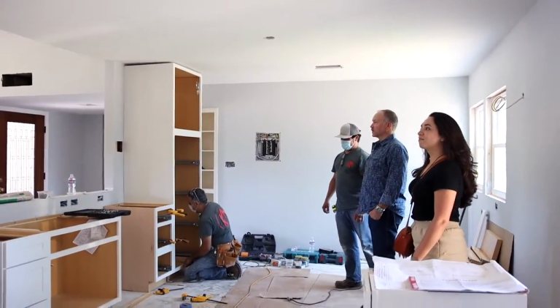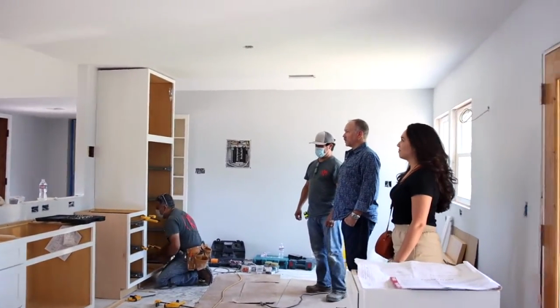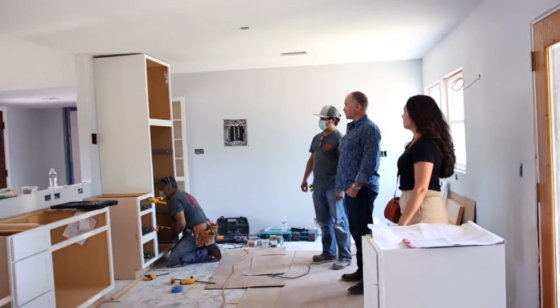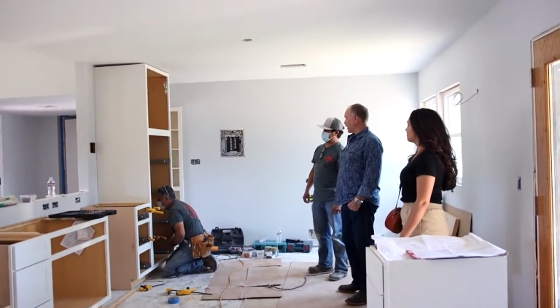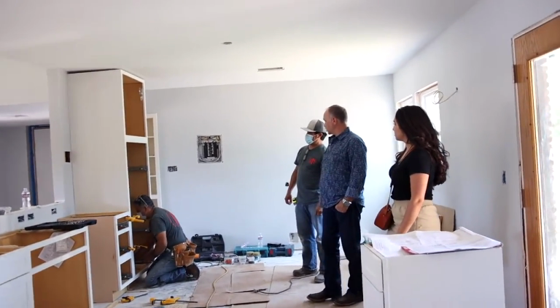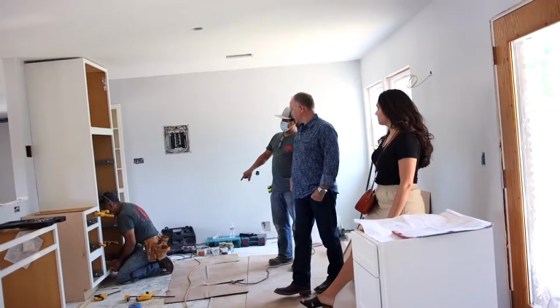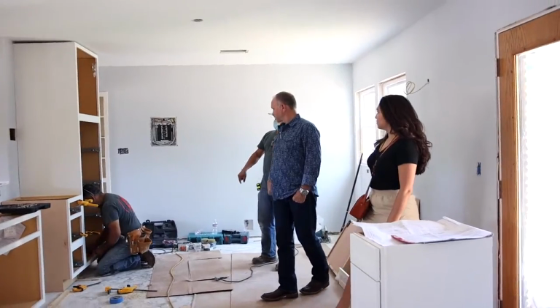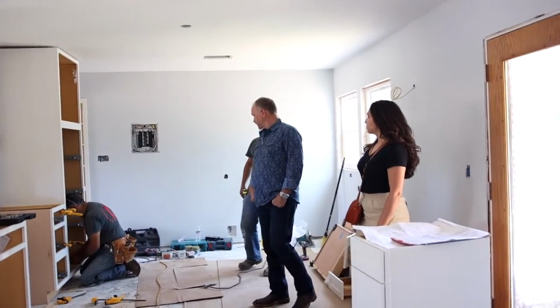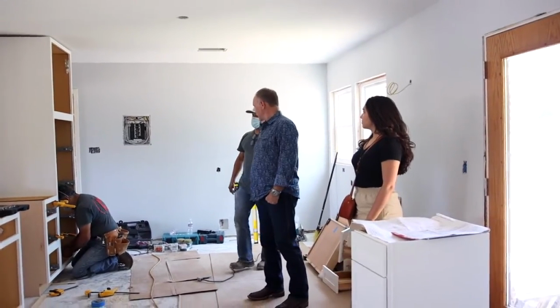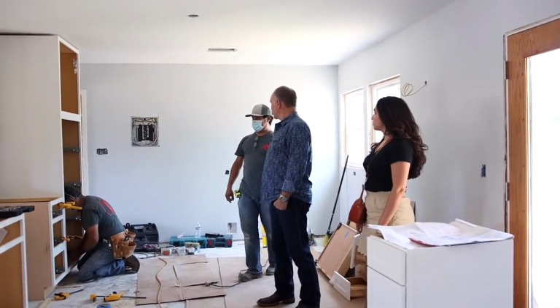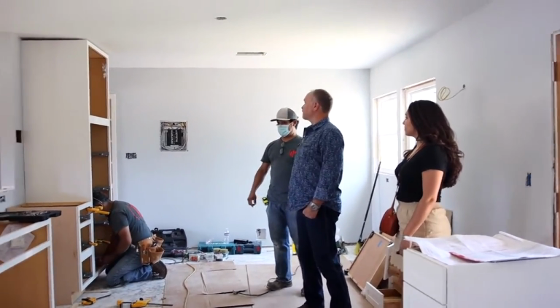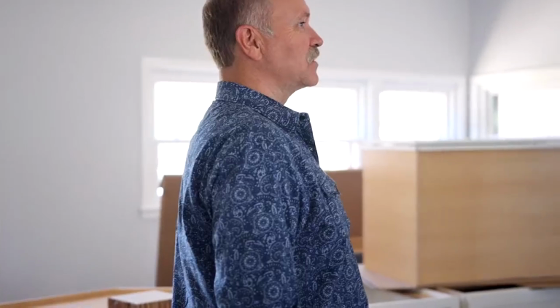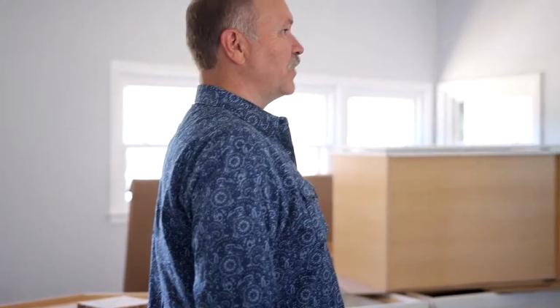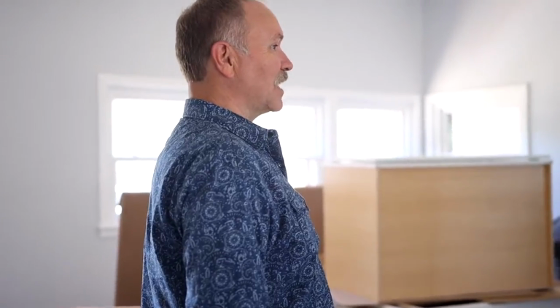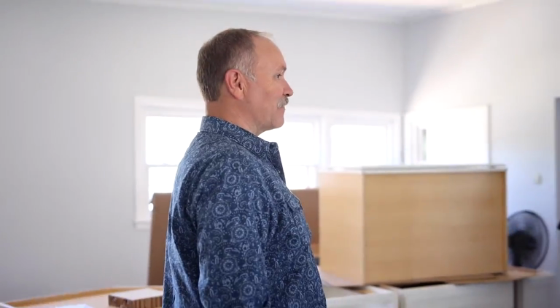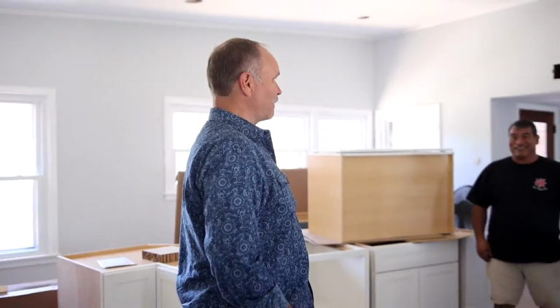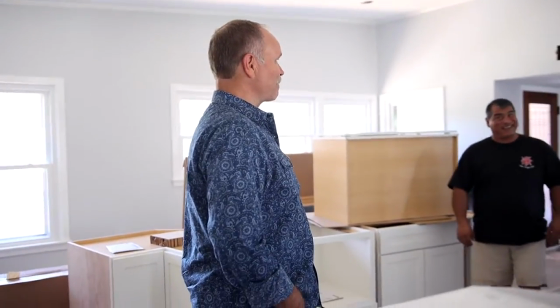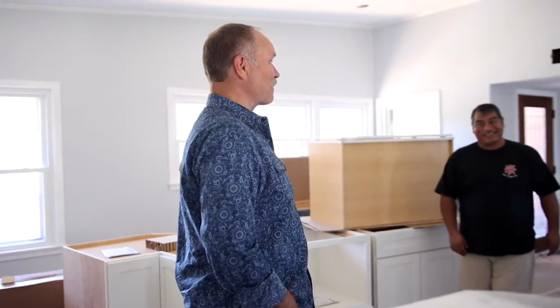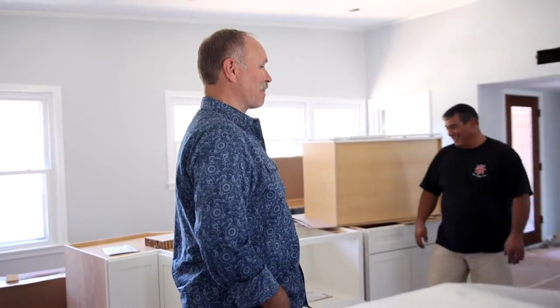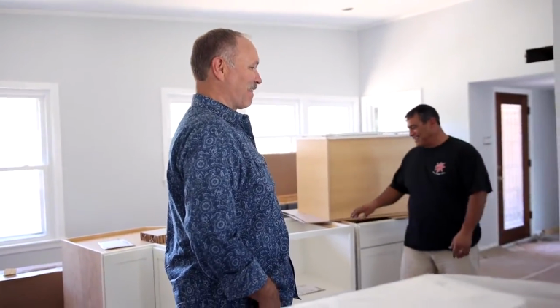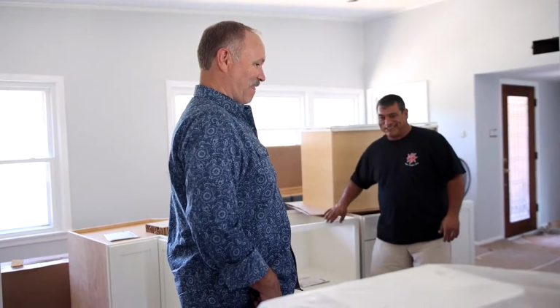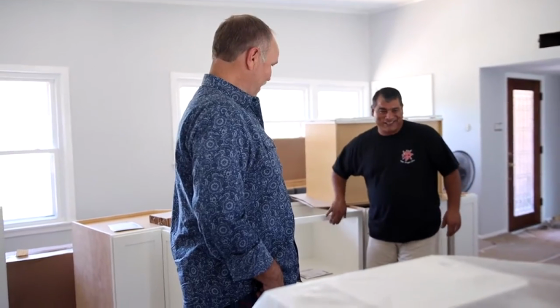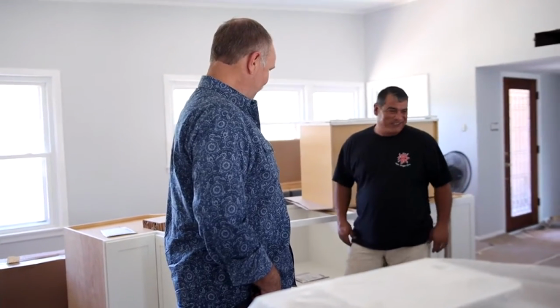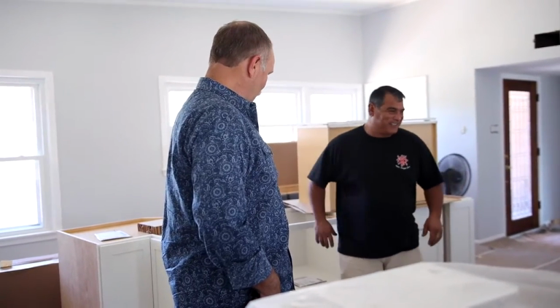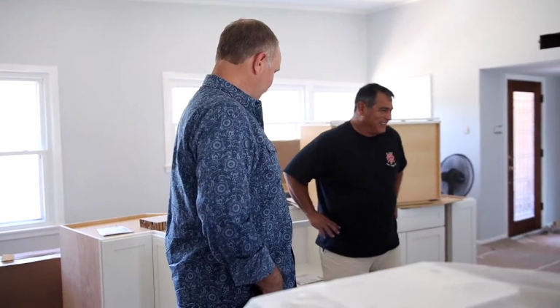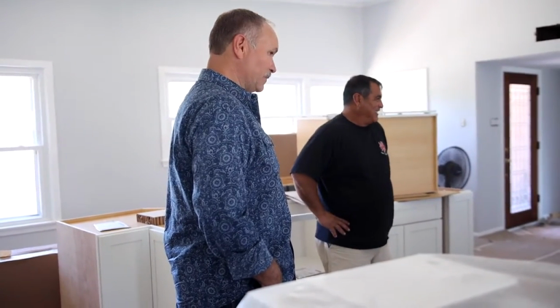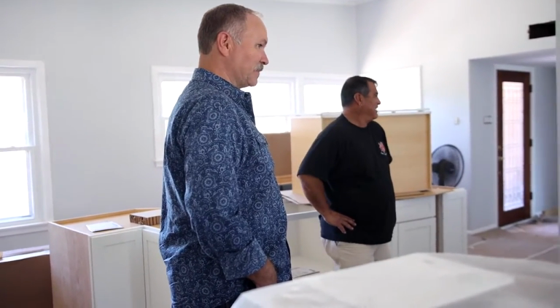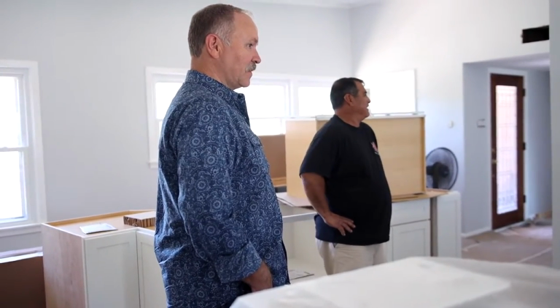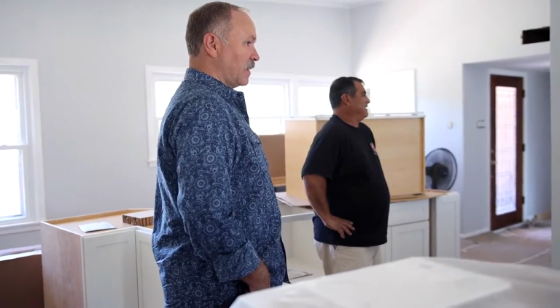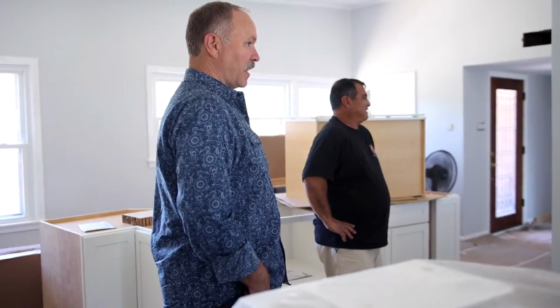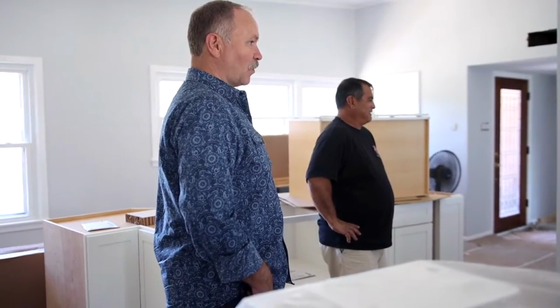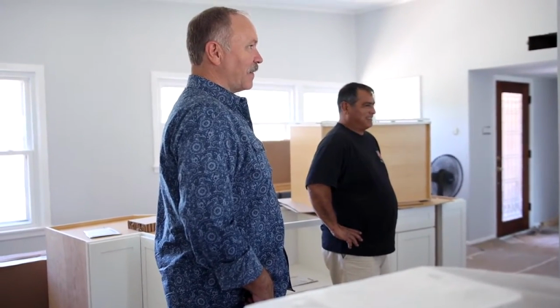Do I have another box of cabinets today? Yes, sir. It feels a lot different. I really like these cabinets — they're really beautiful.